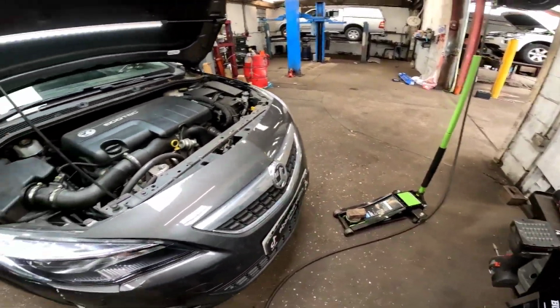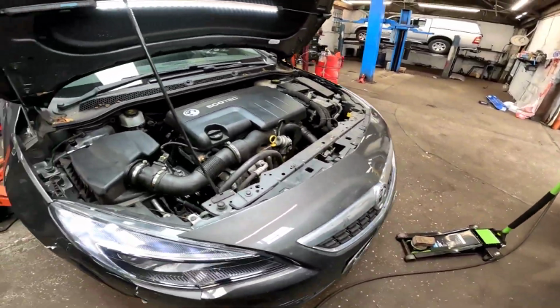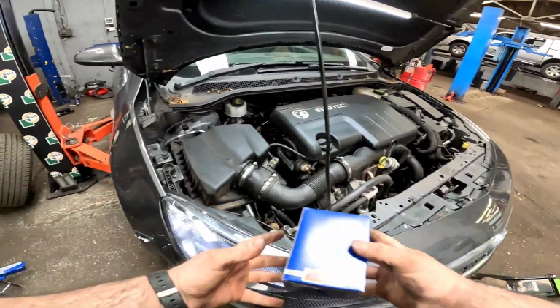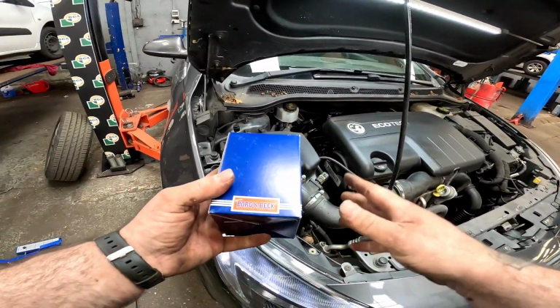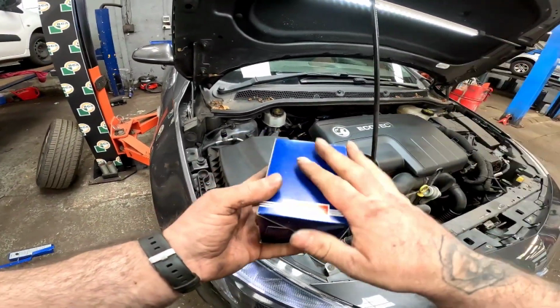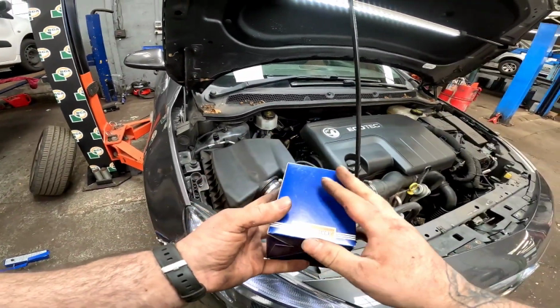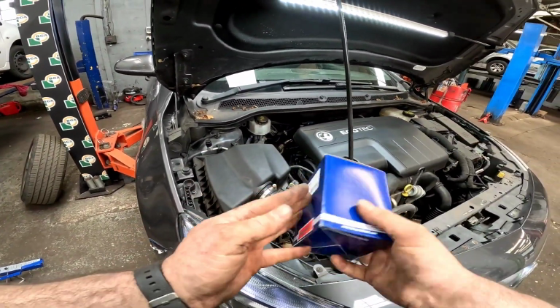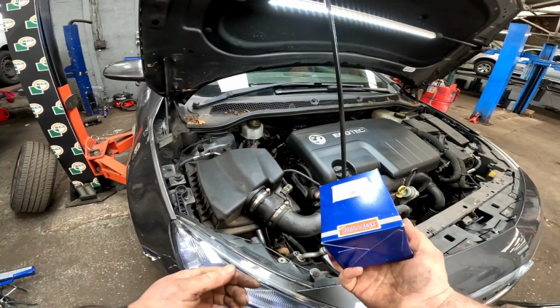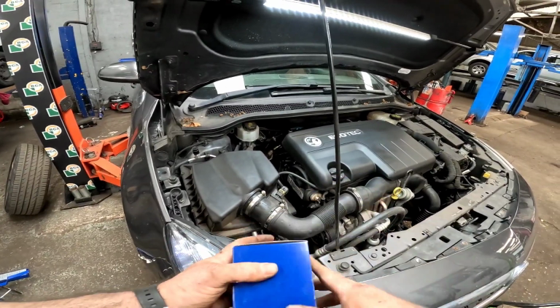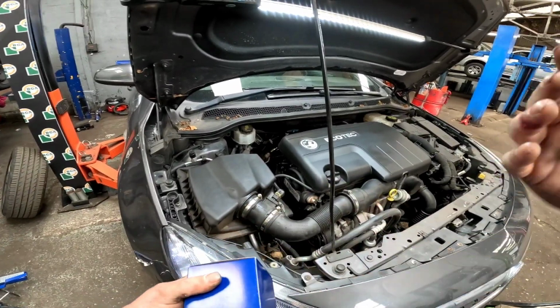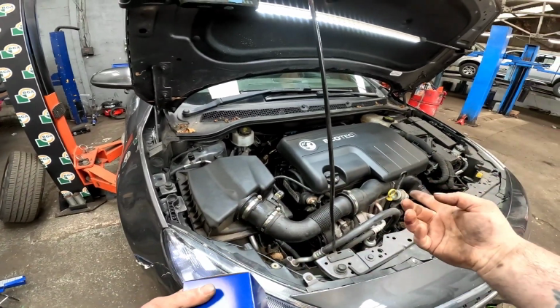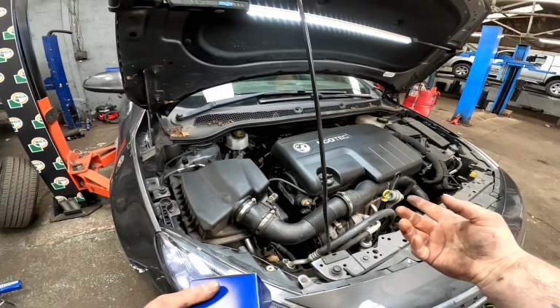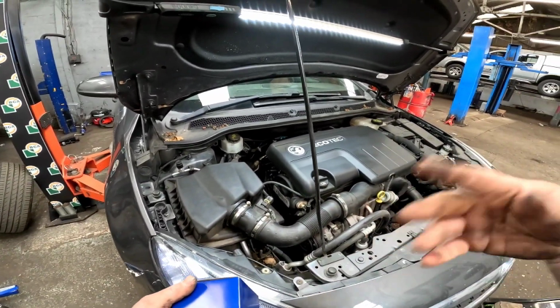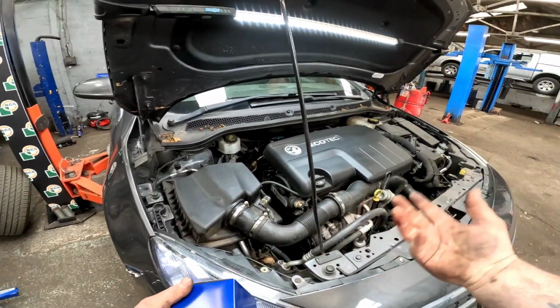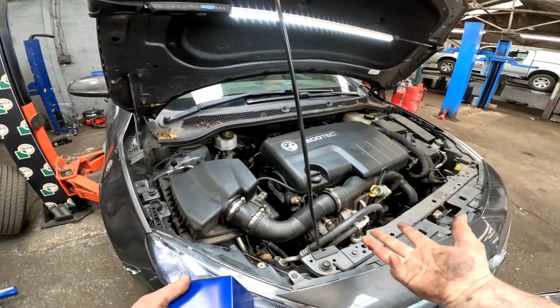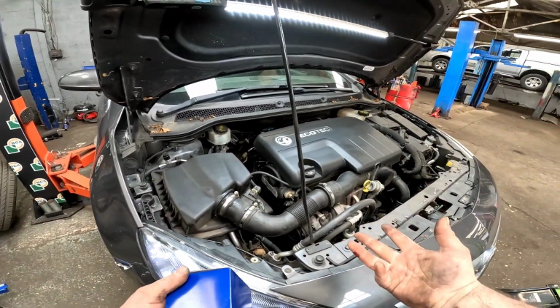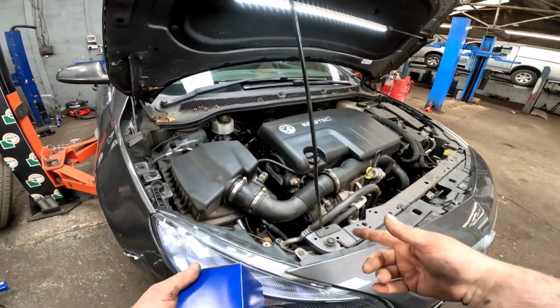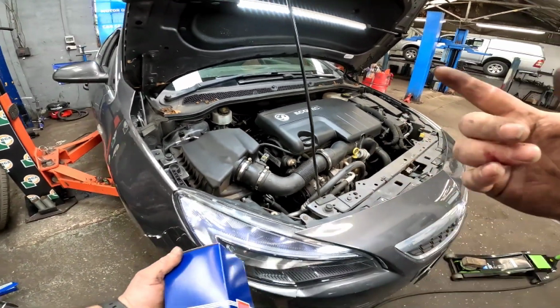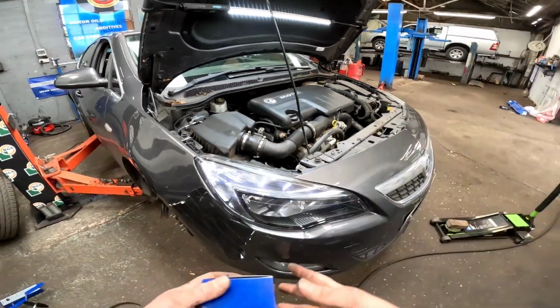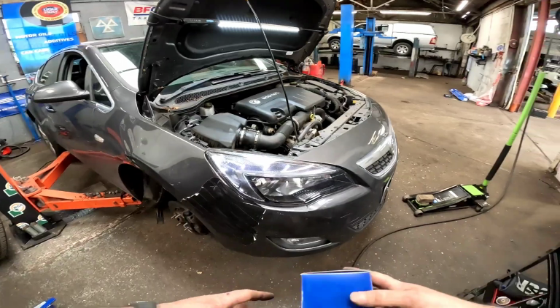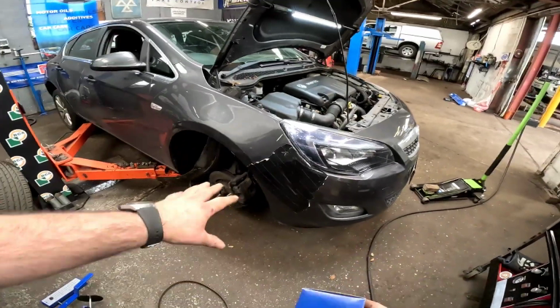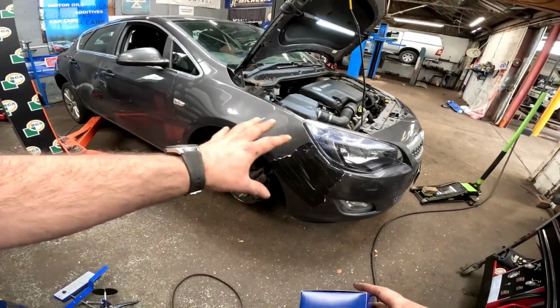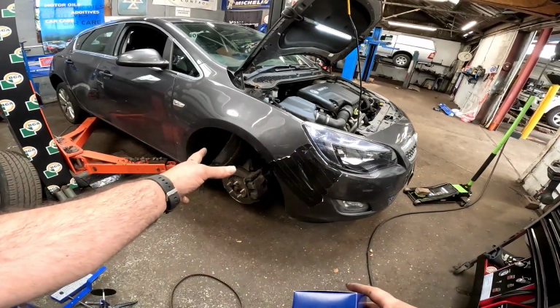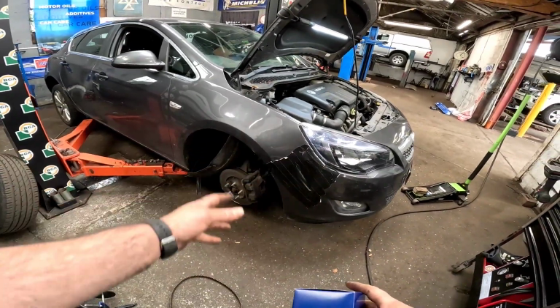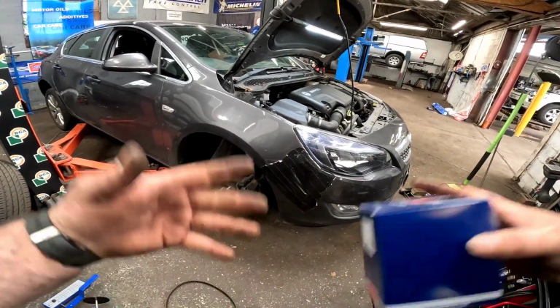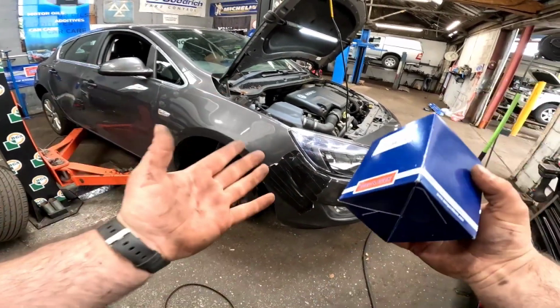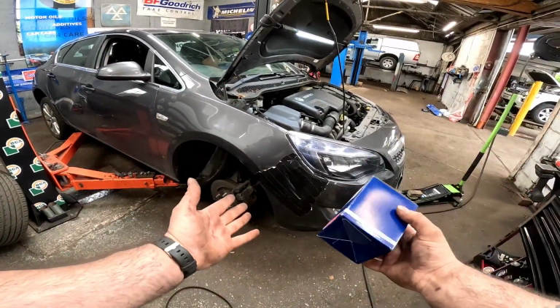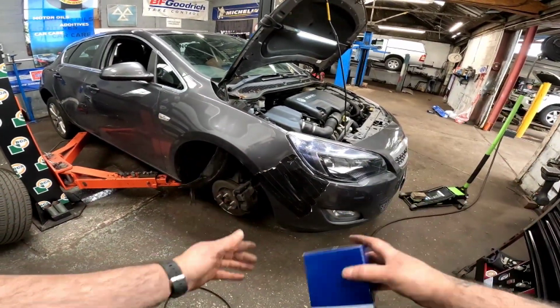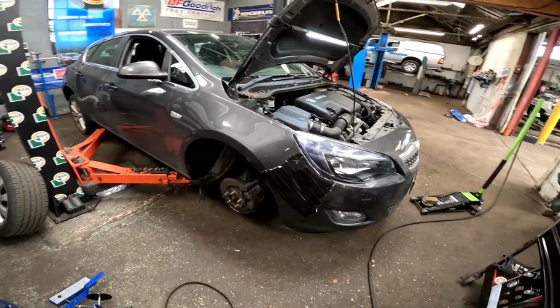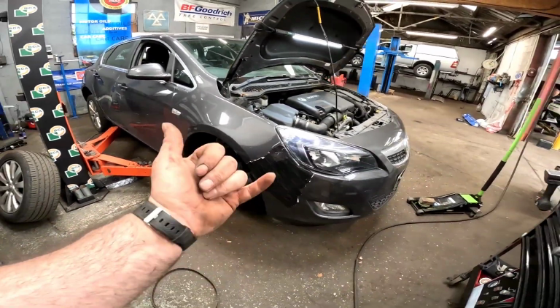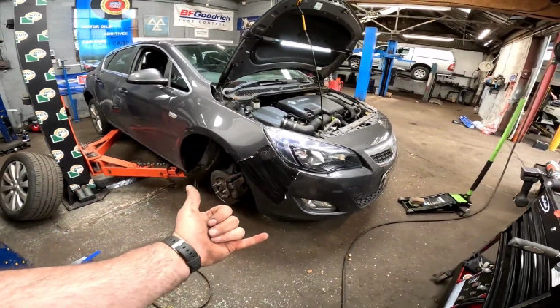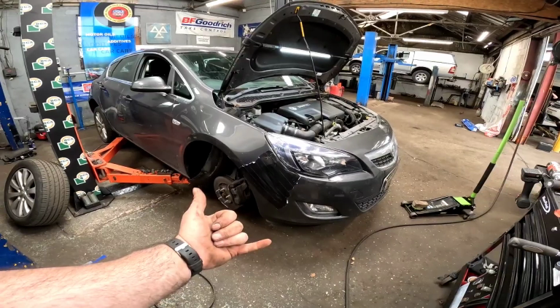I've also got an oil and filter to go on this vehicle as well, so I'm going to let the engine get up to temperature, let the oil get nice and warm, take it back up in the air, put all the trims back together, and once I've done that we can get it sent.